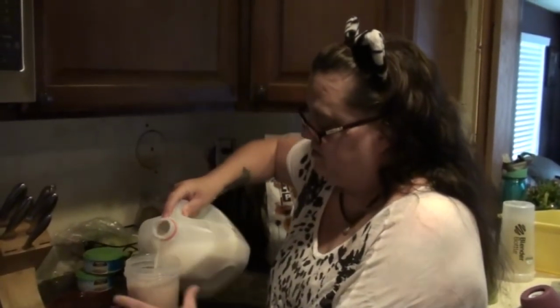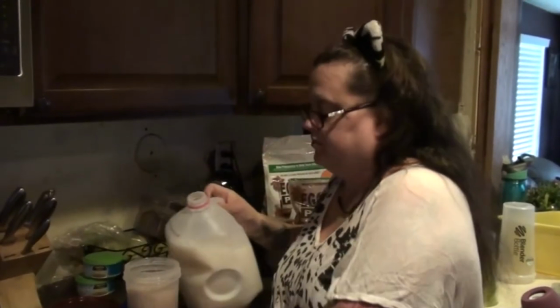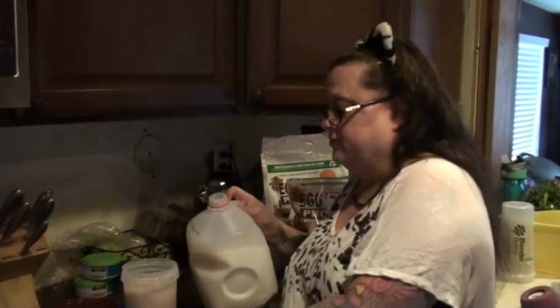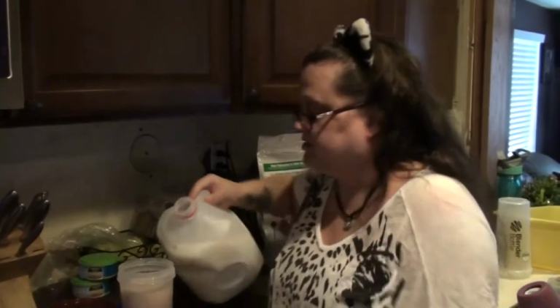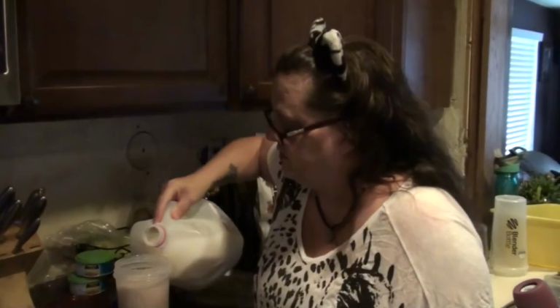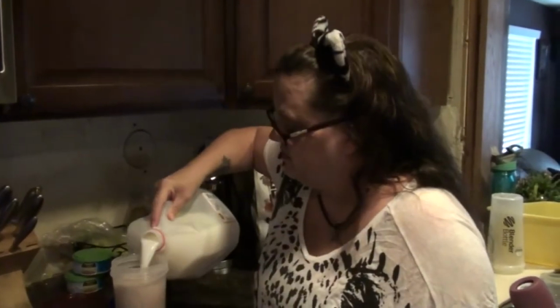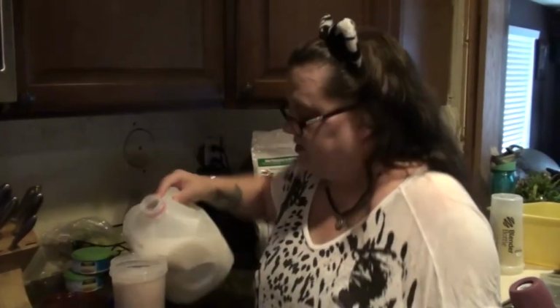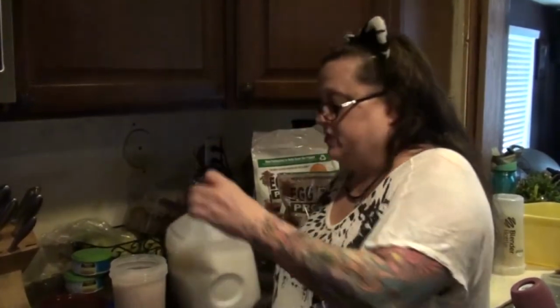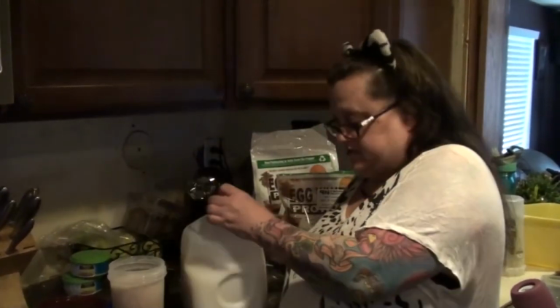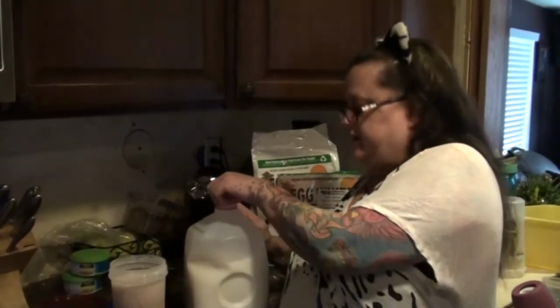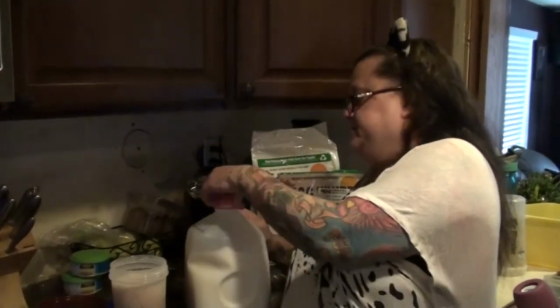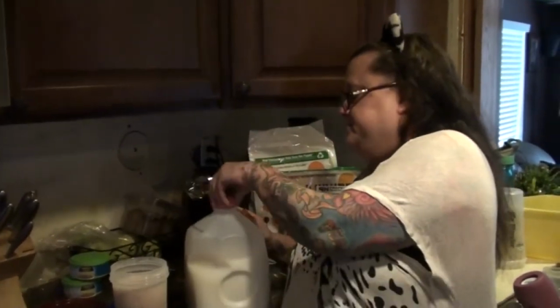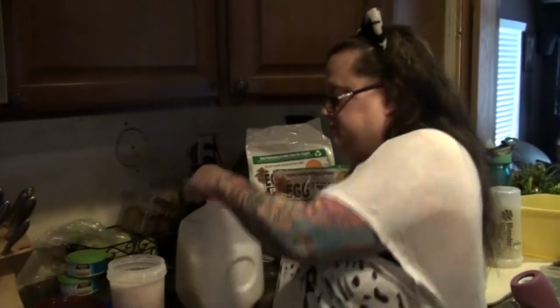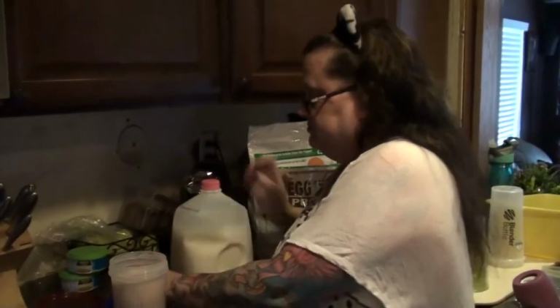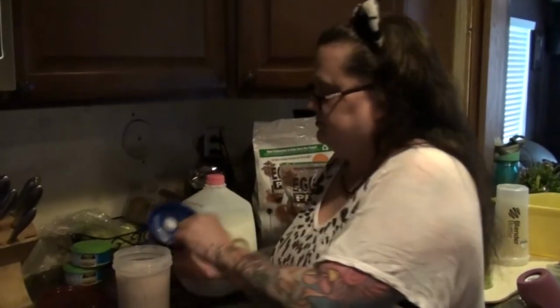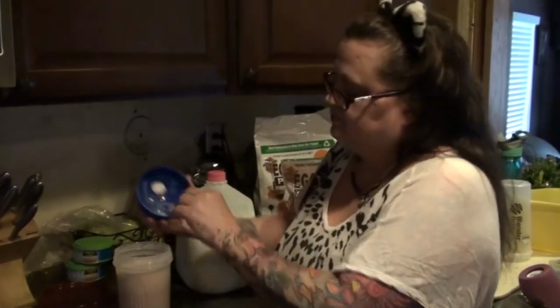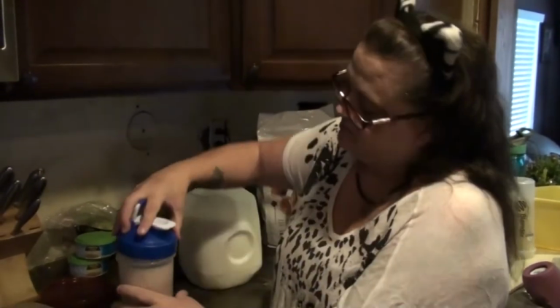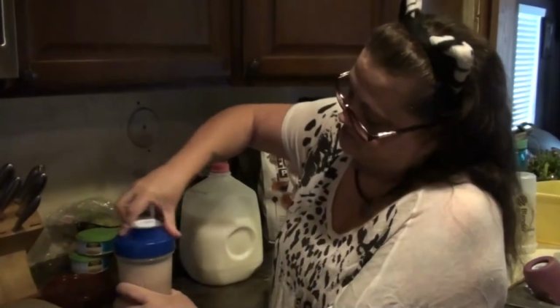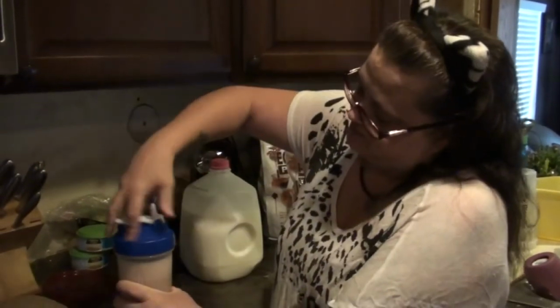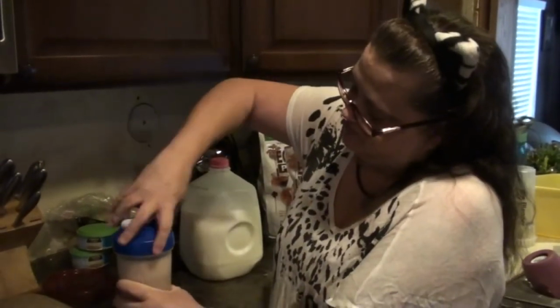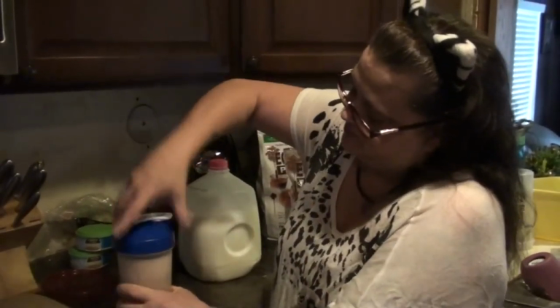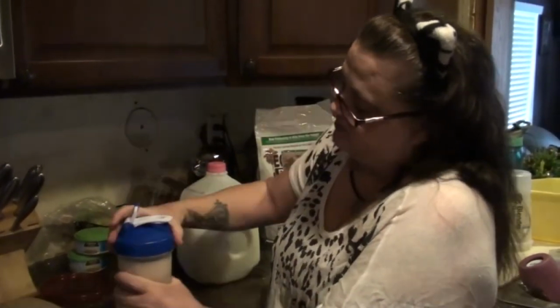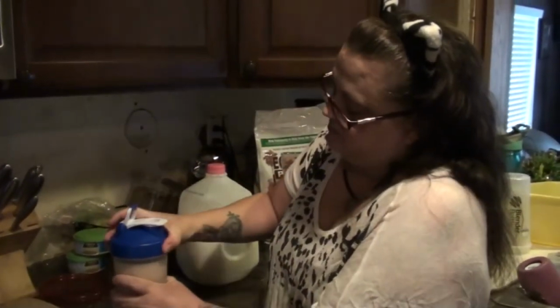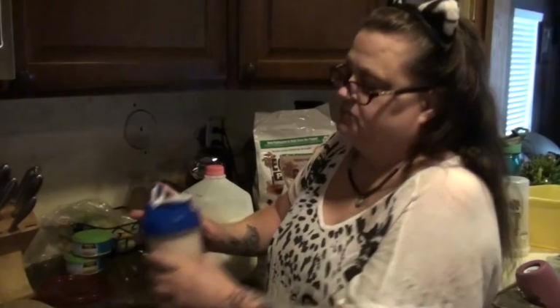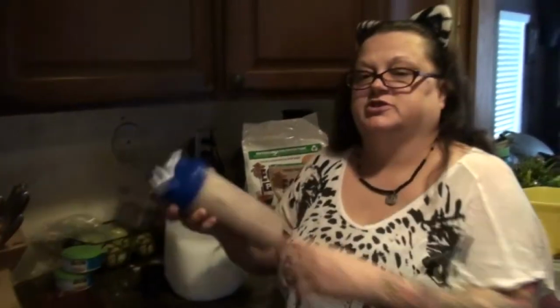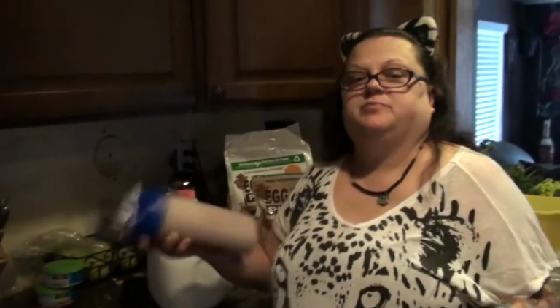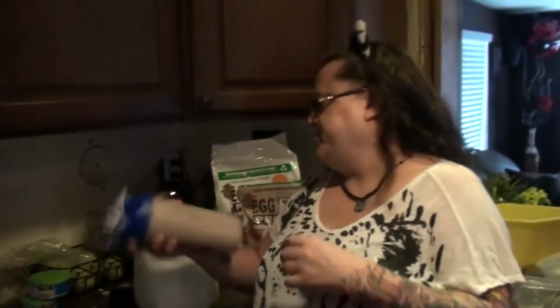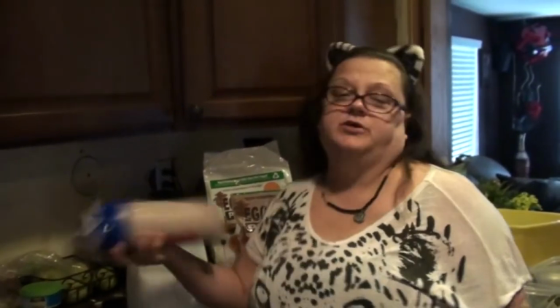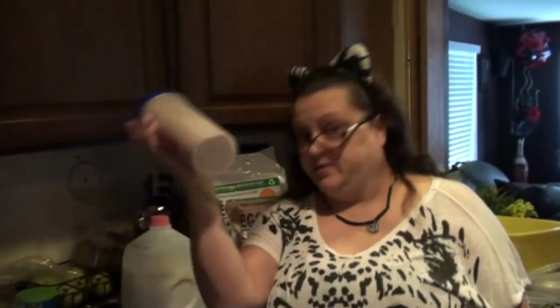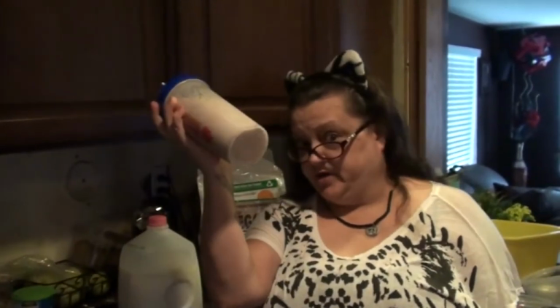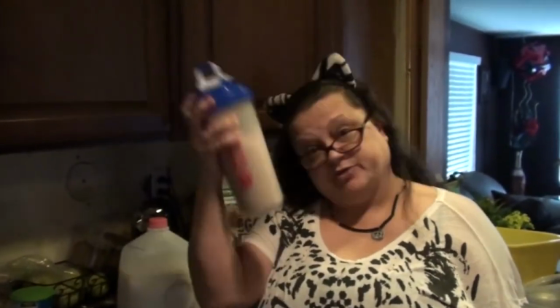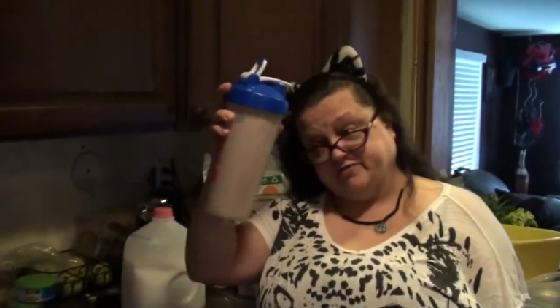Add the rest of the milk up to that line, shake it up a little bit more, and then I'm ready to go with my breakfast.